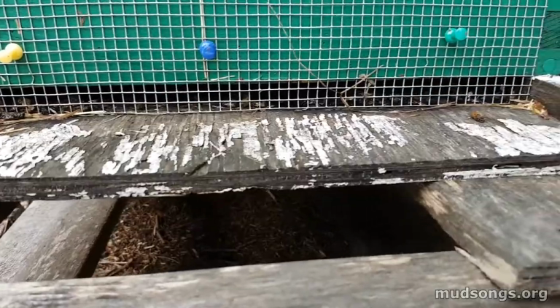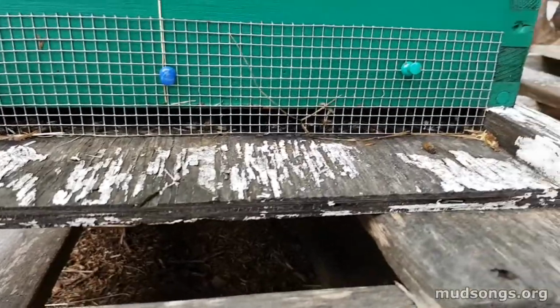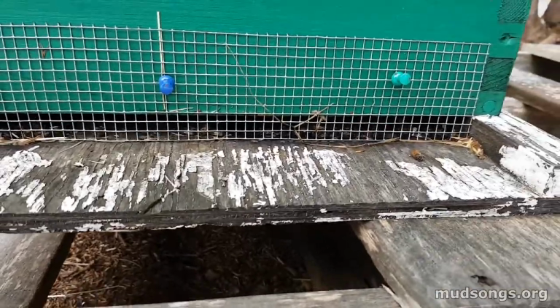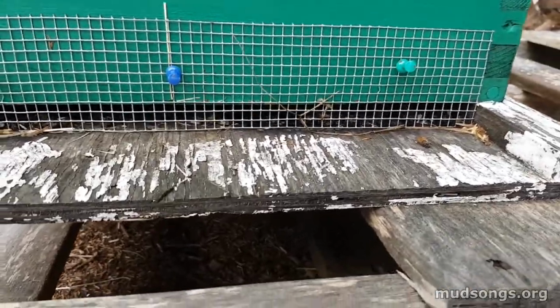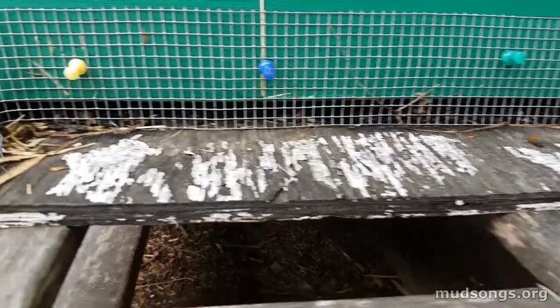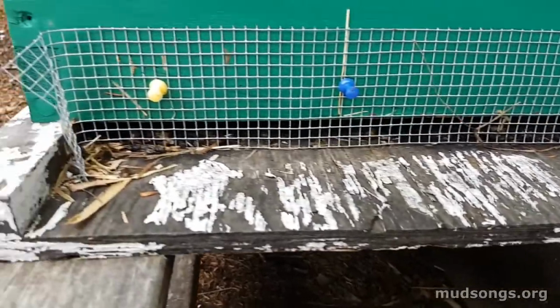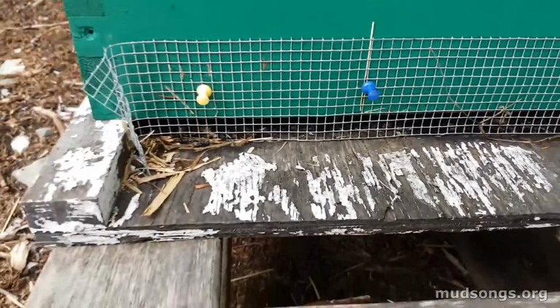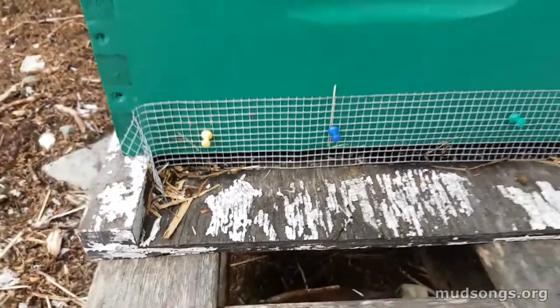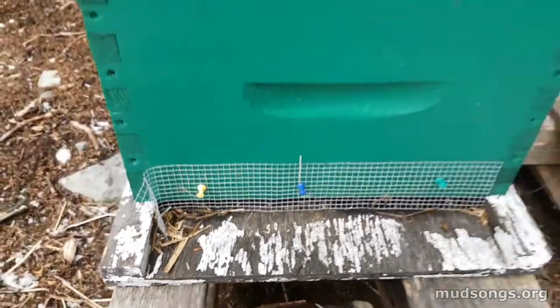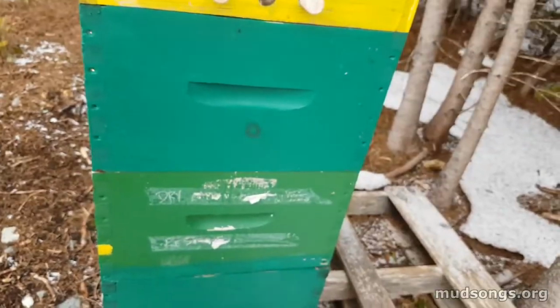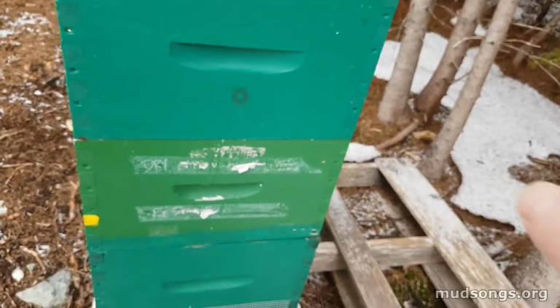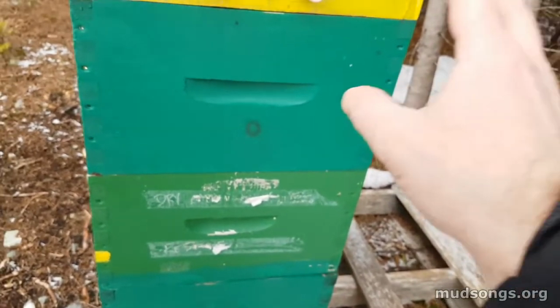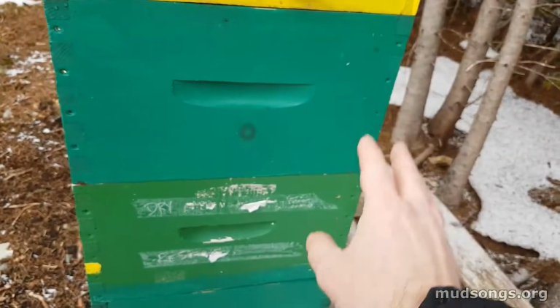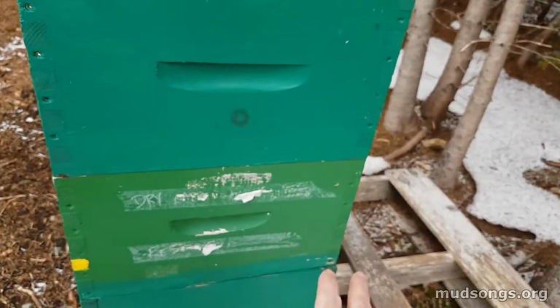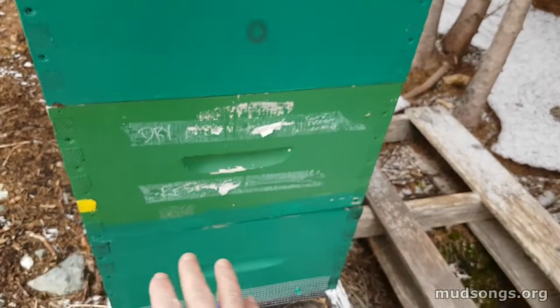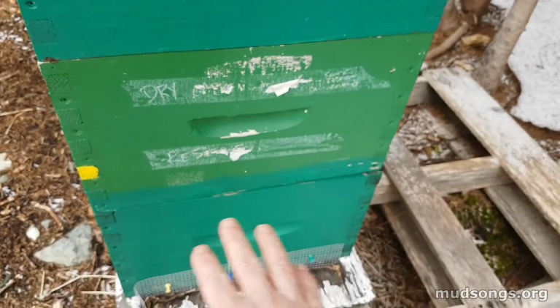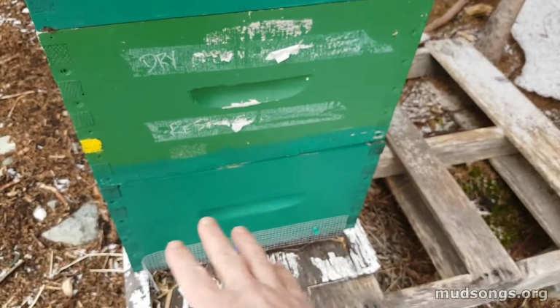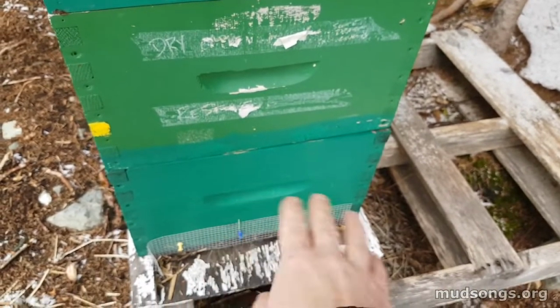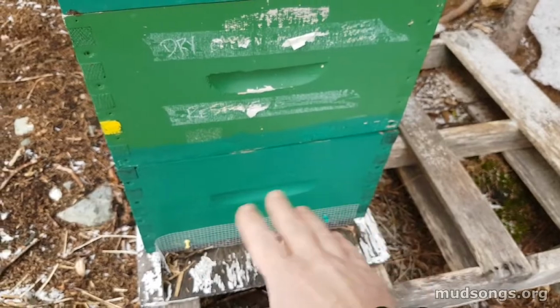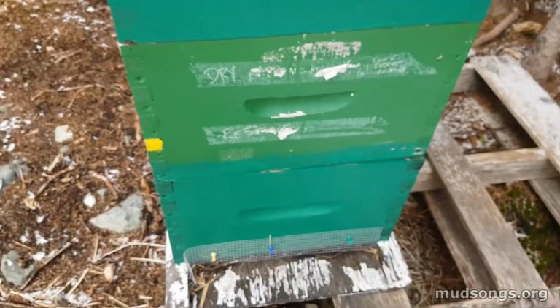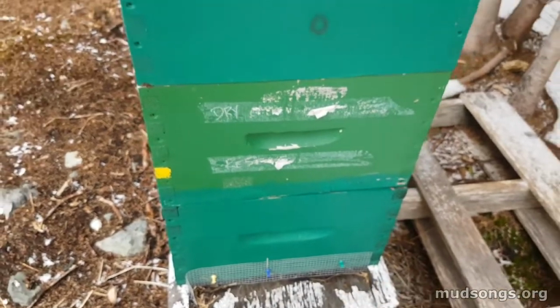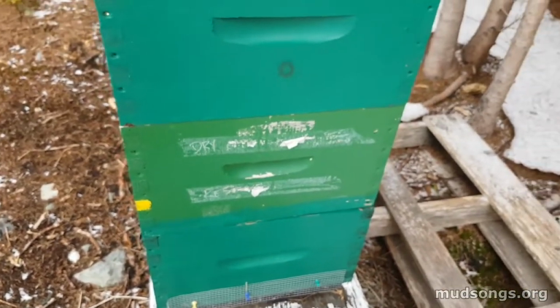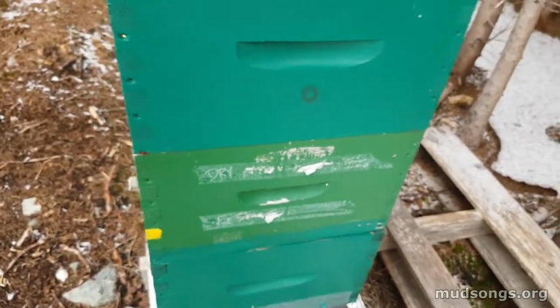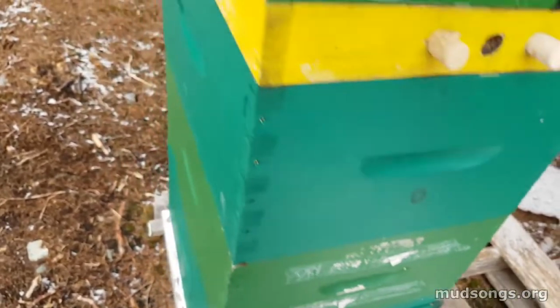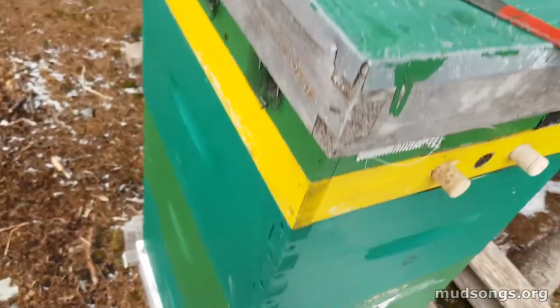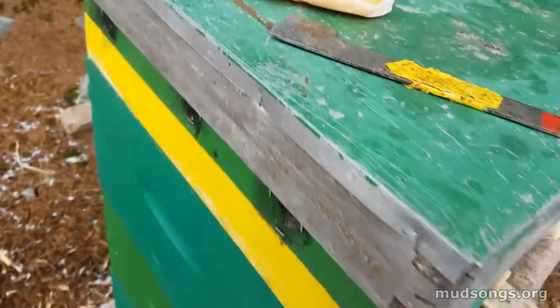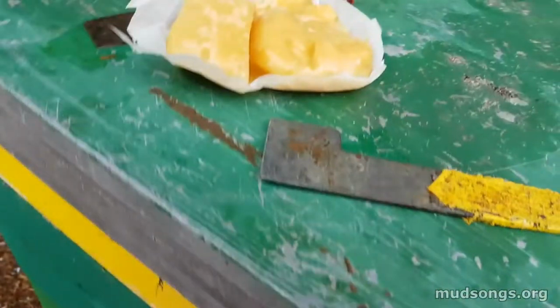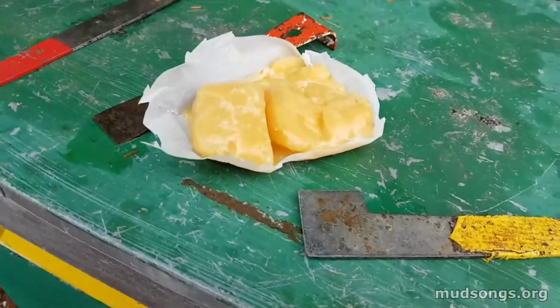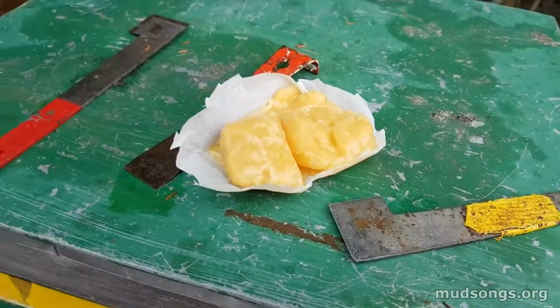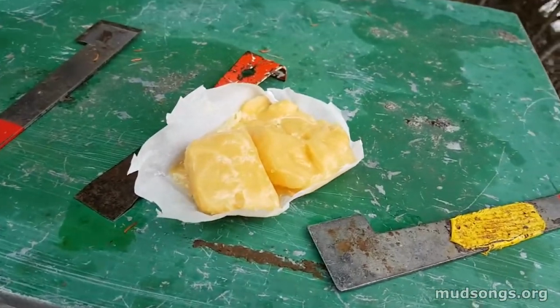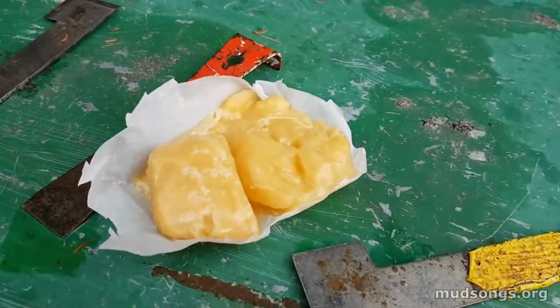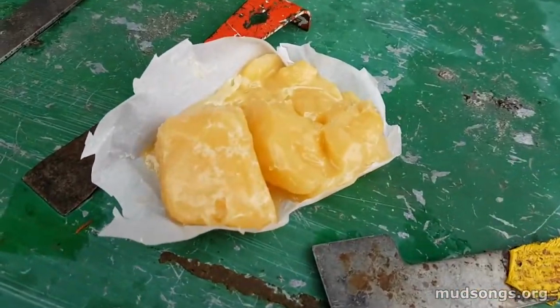There's not many dead bees on the bottom of the hive yet, but if they are dying they may just be clogging in the frames of the bottom box, so we'll see about that someday in the spring.